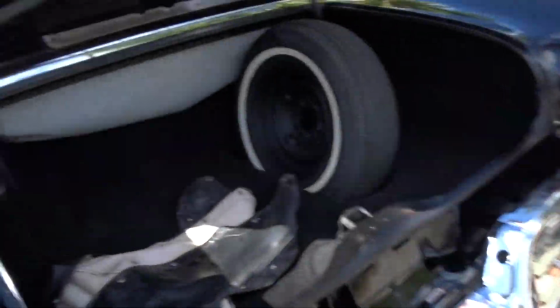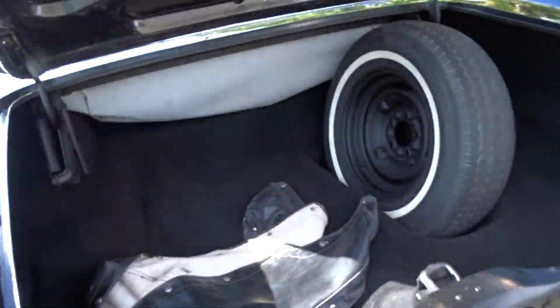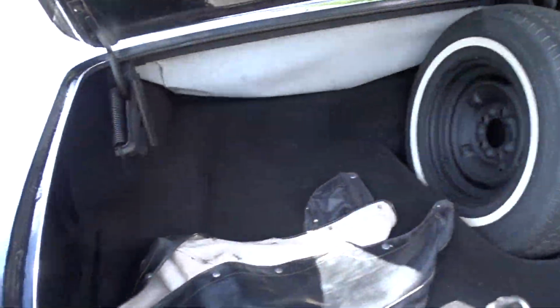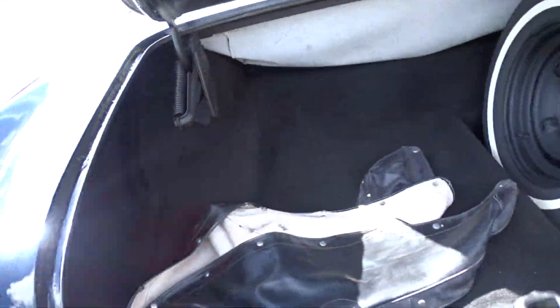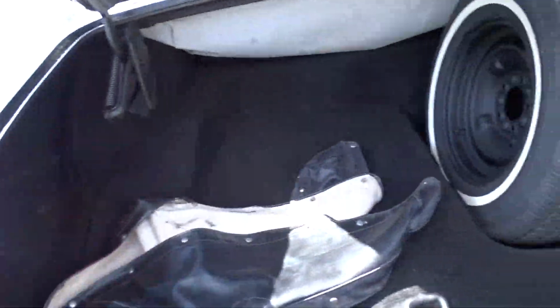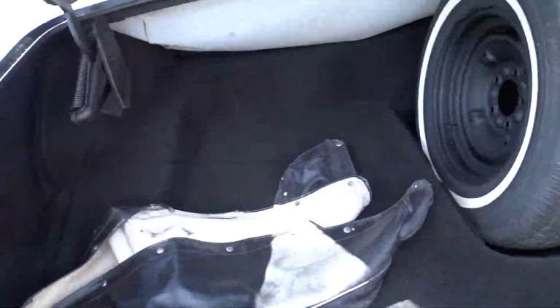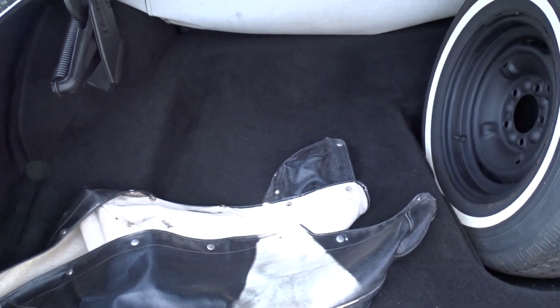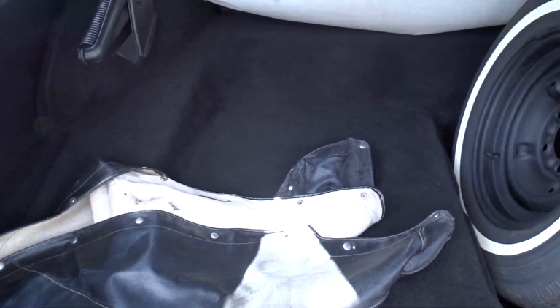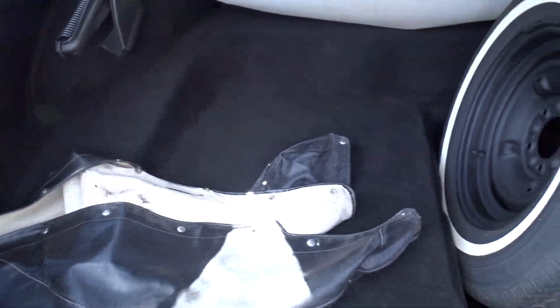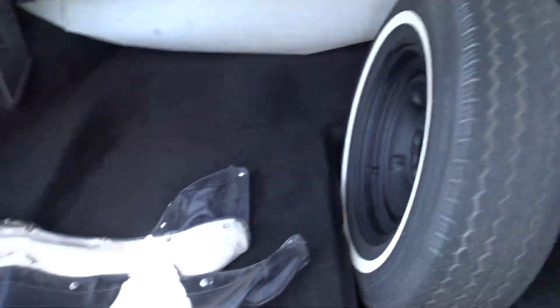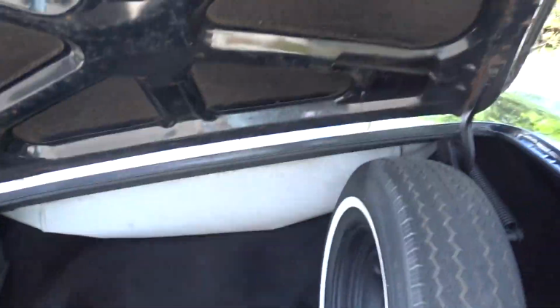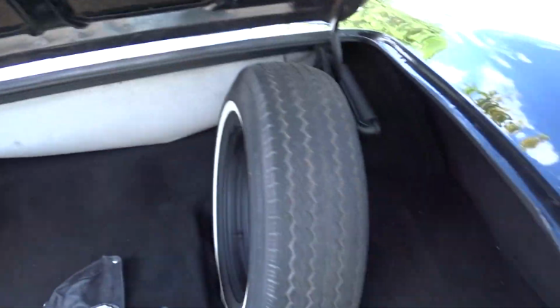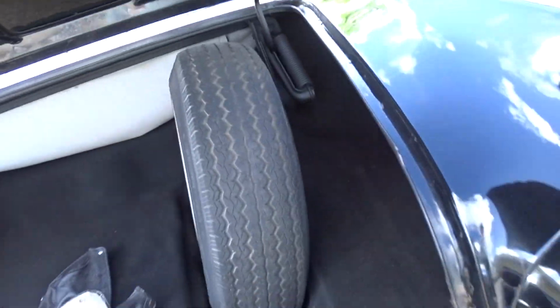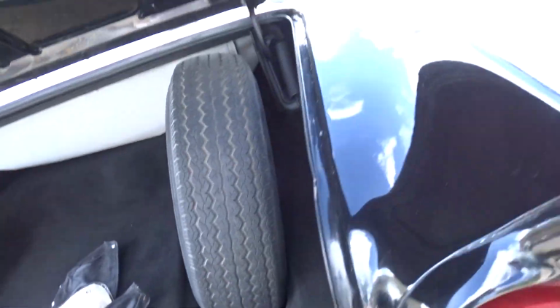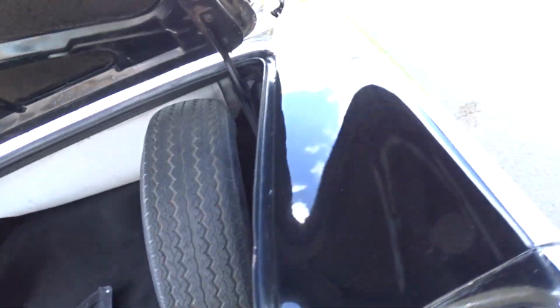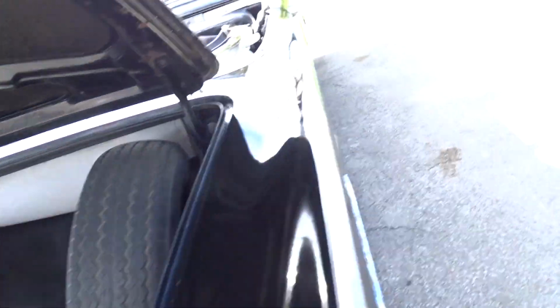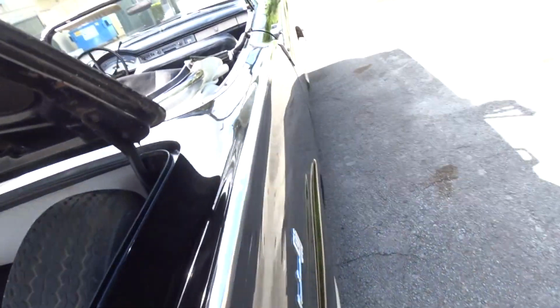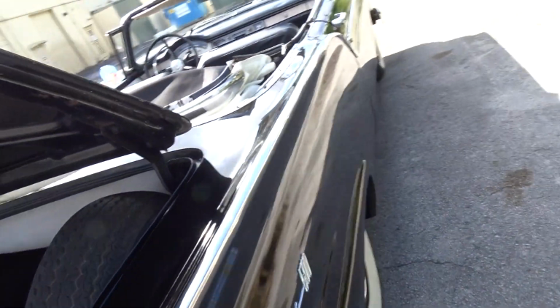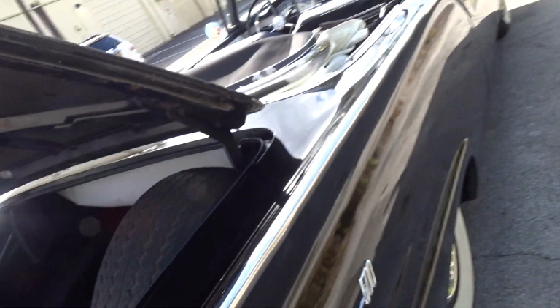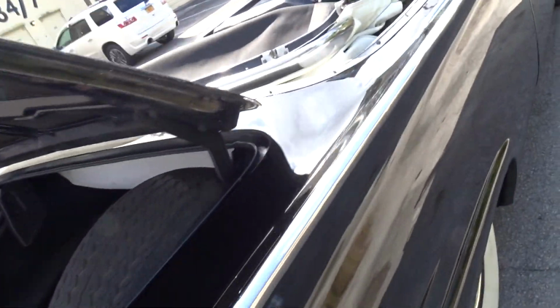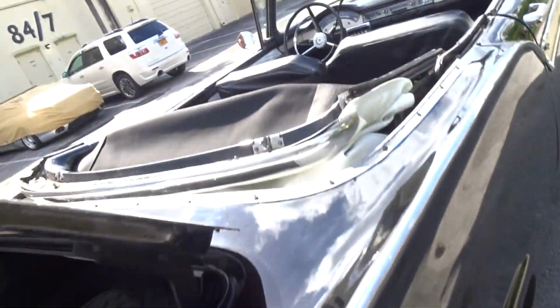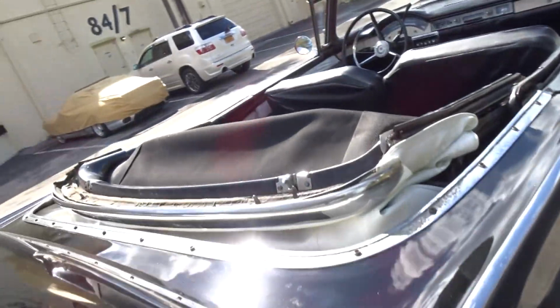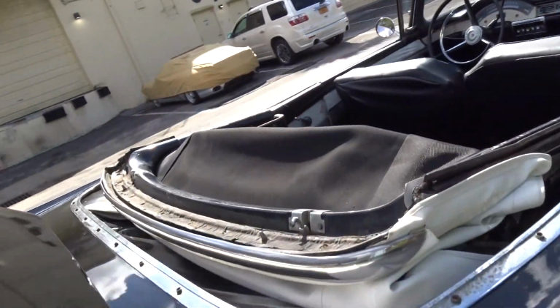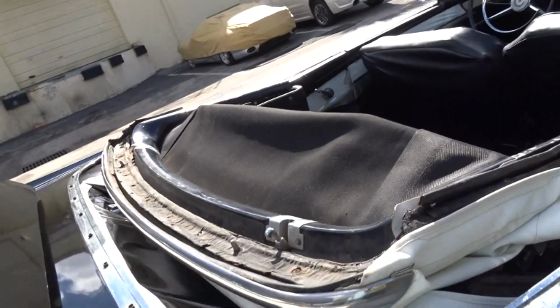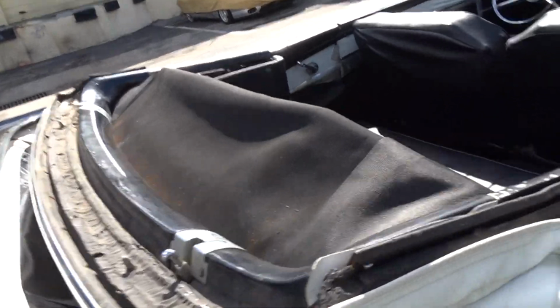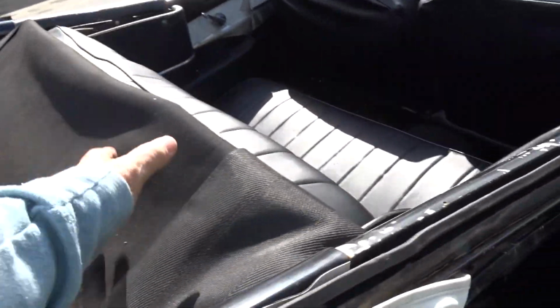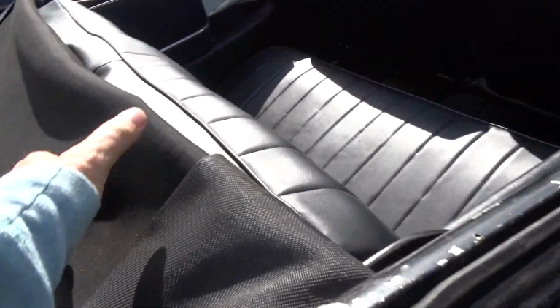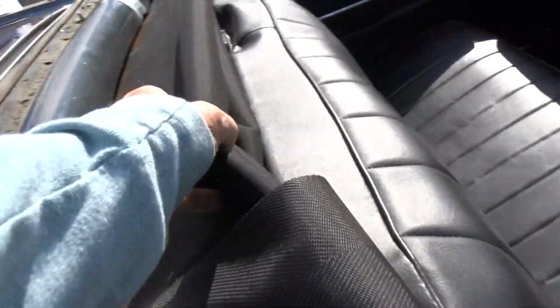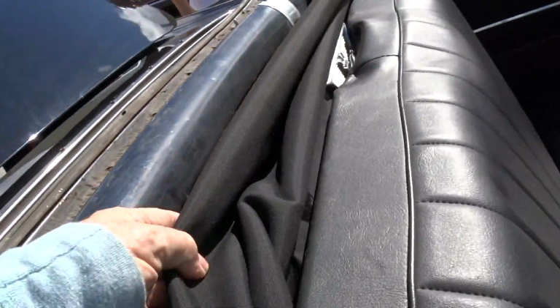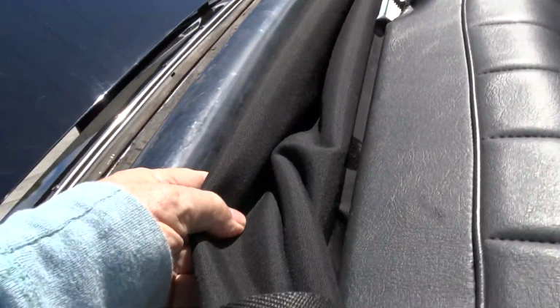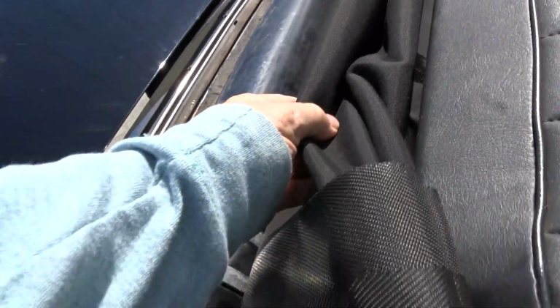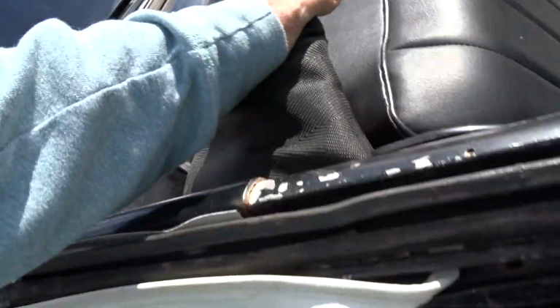That's the trunk area — that's the boot. That's a brand new top that's on it. And the rear window — this is all brand new, all of this.